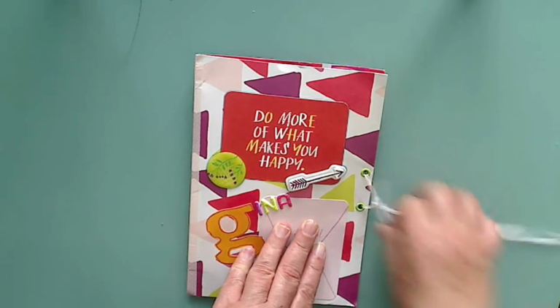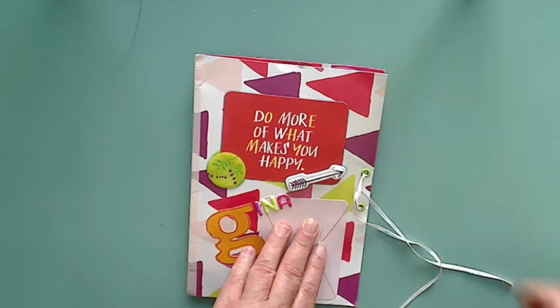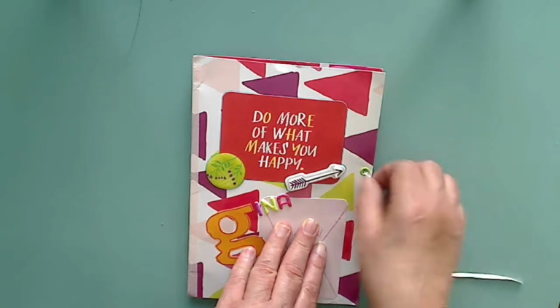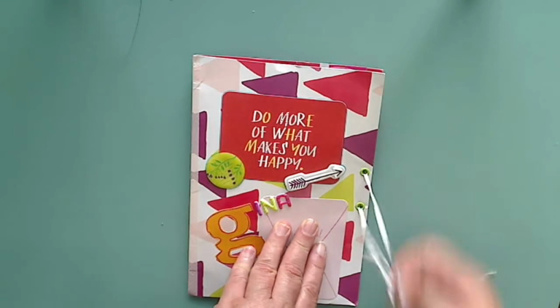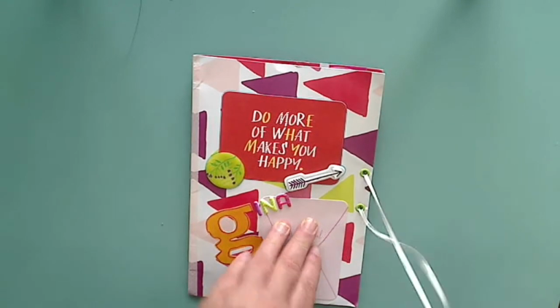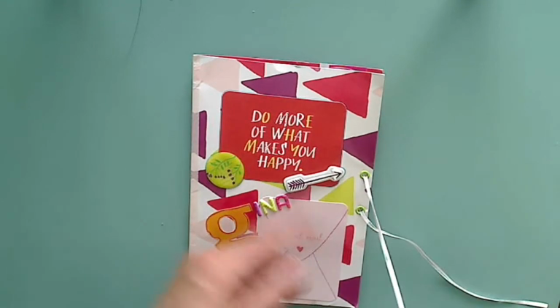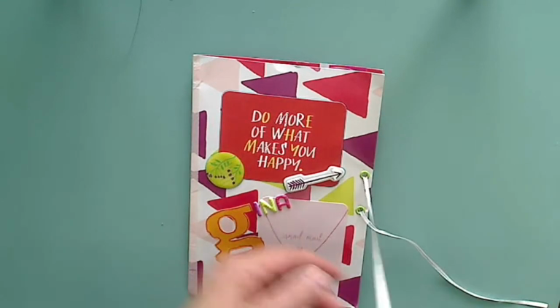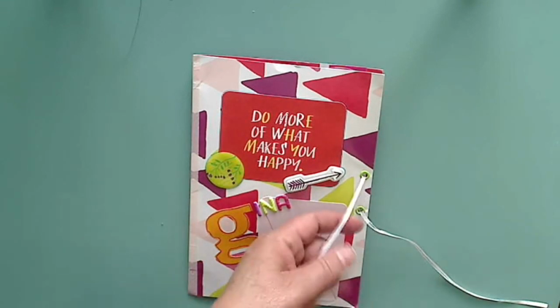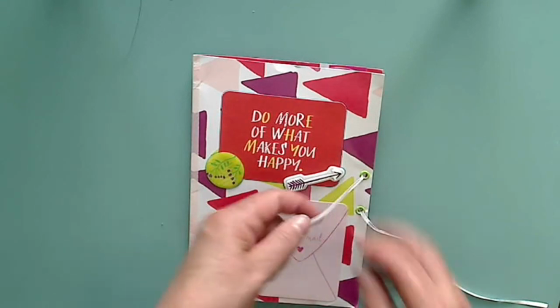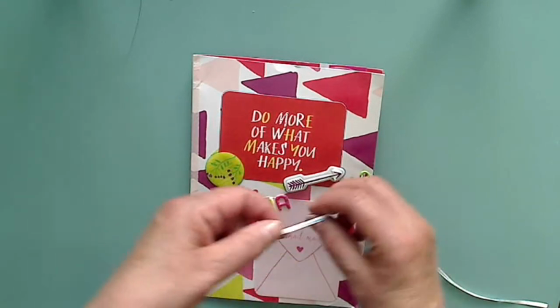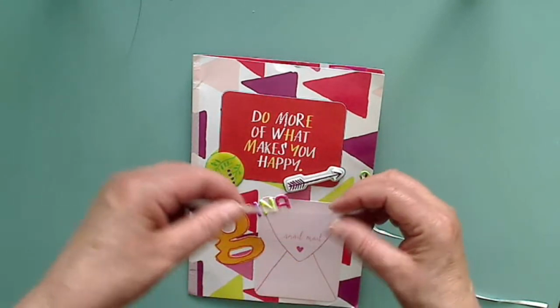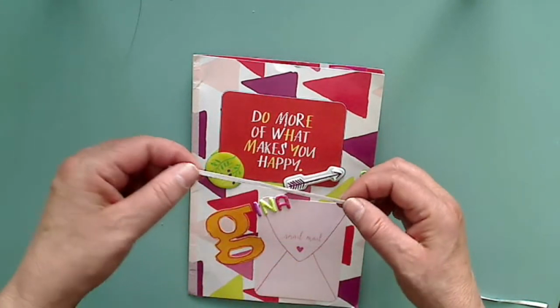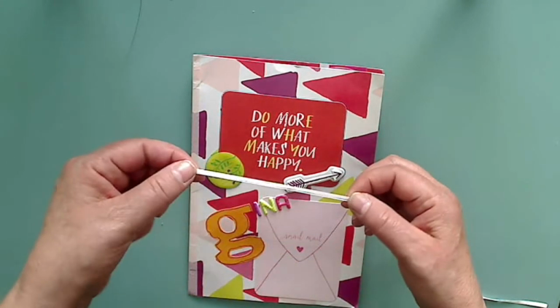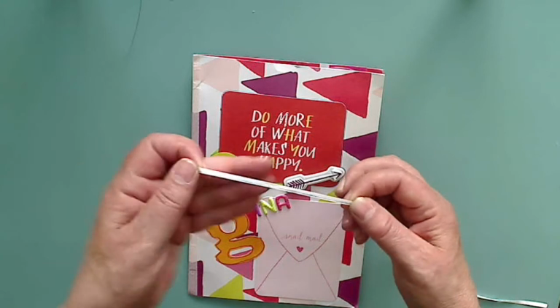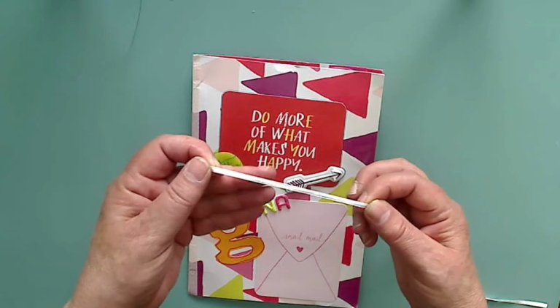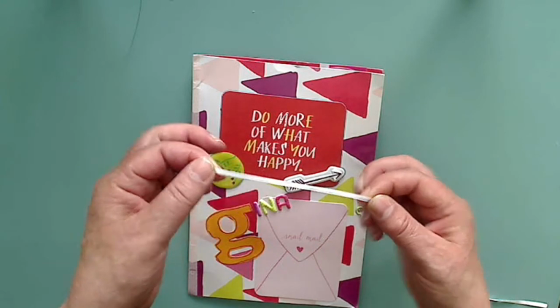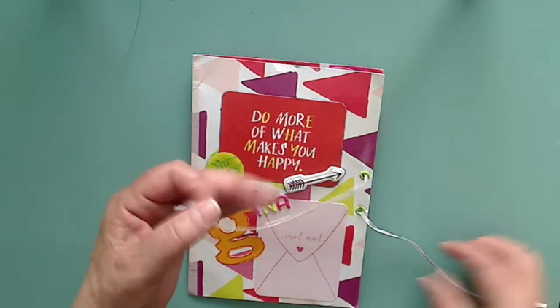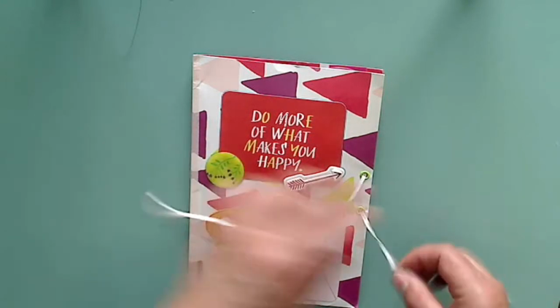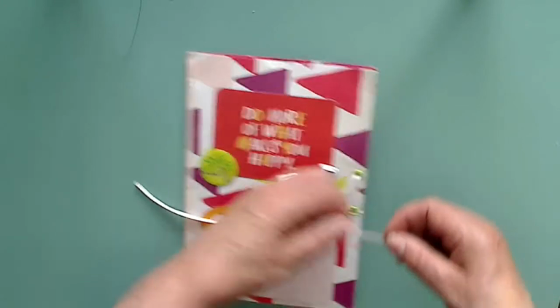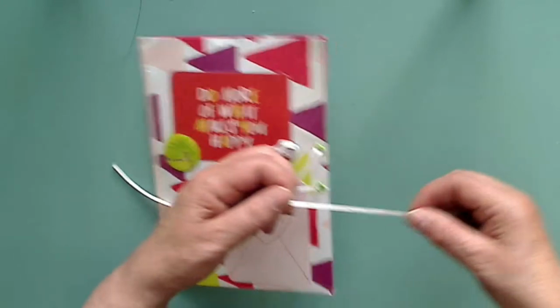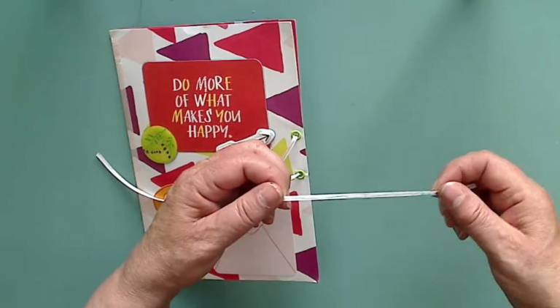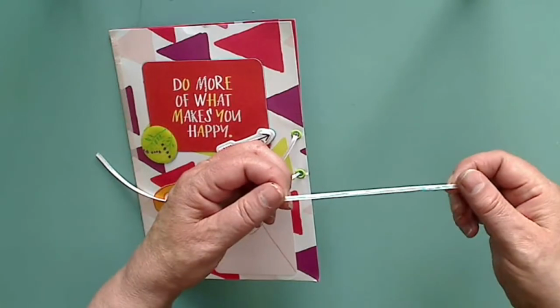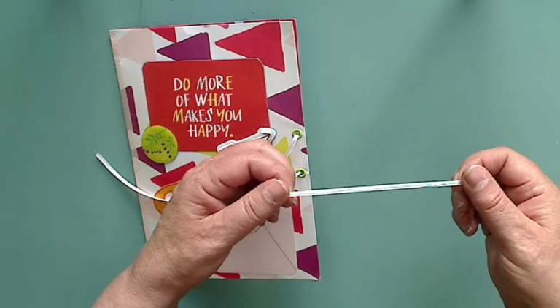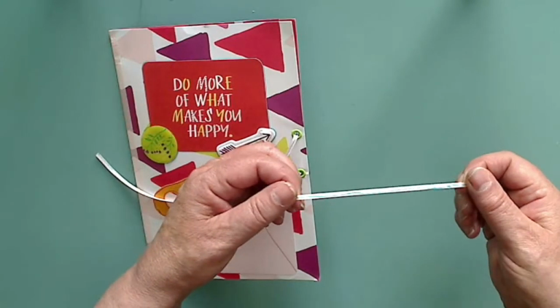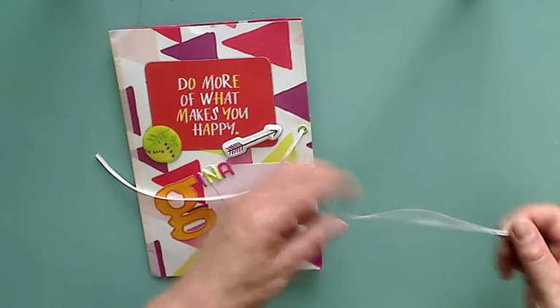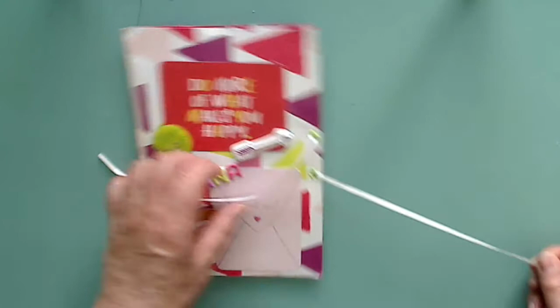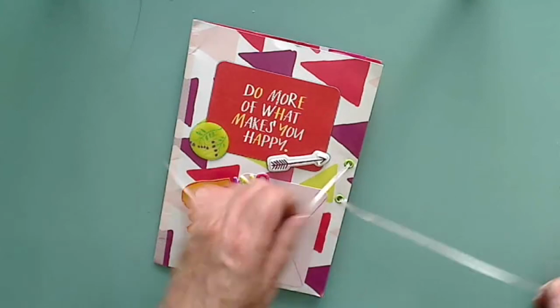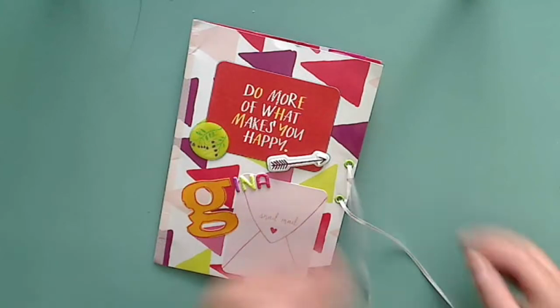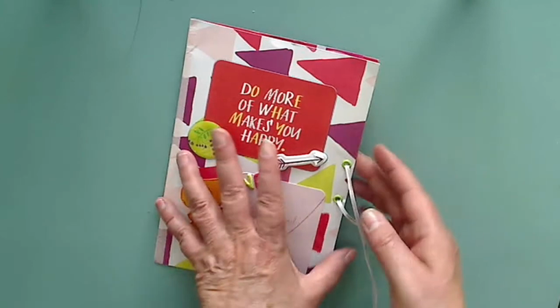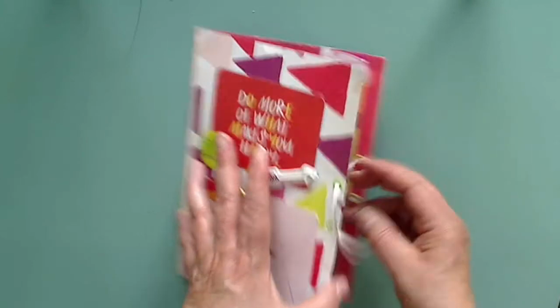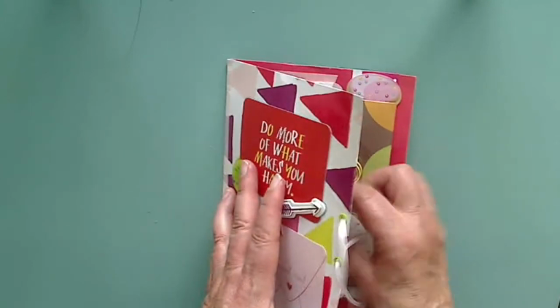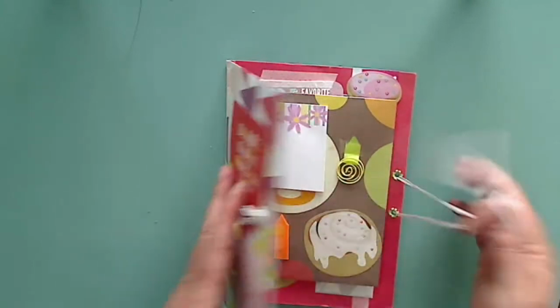I noticed she even drew a line on the ribbon — if you can see it — like she did it with a marker or something. Really cute idea. So anyhow, let's open this up.